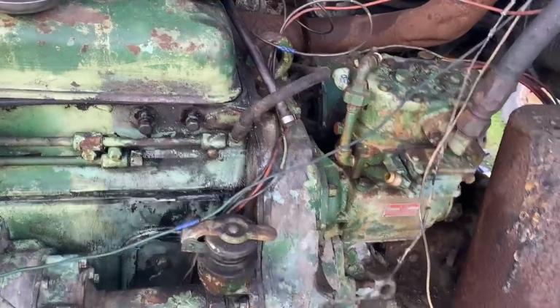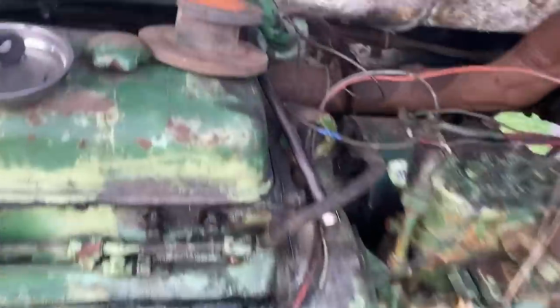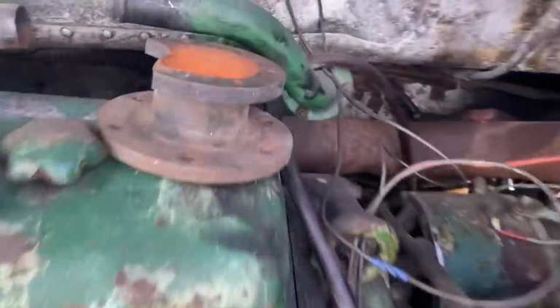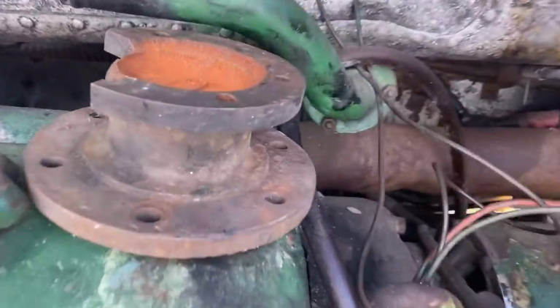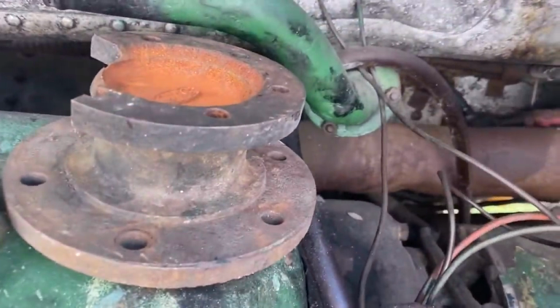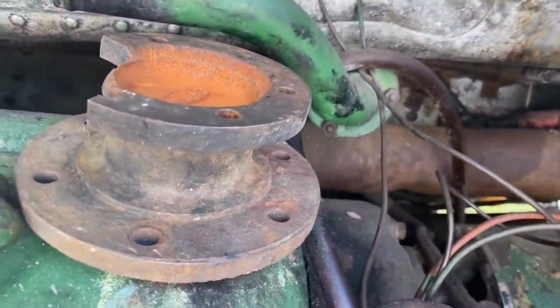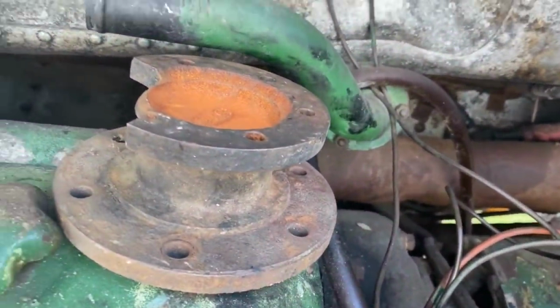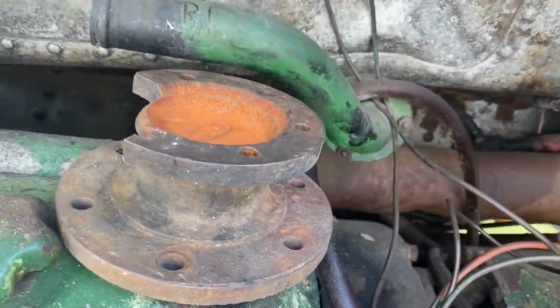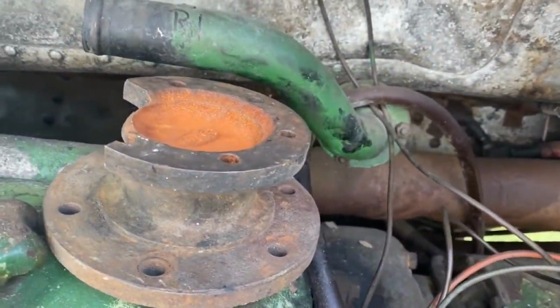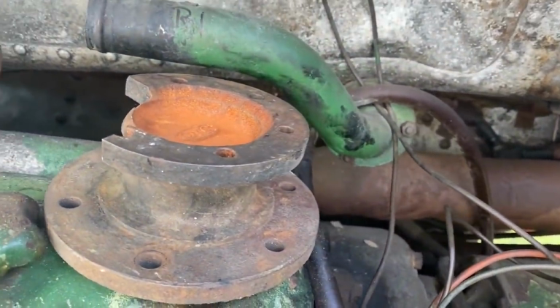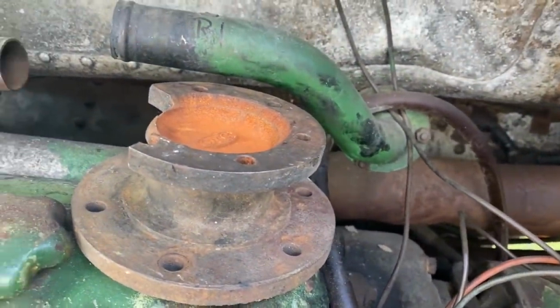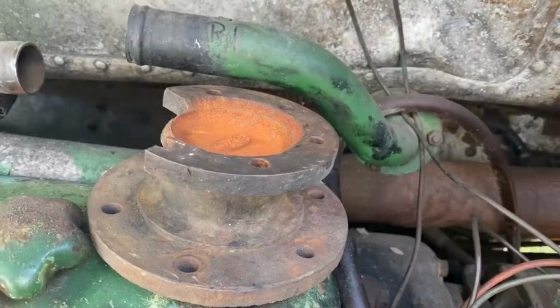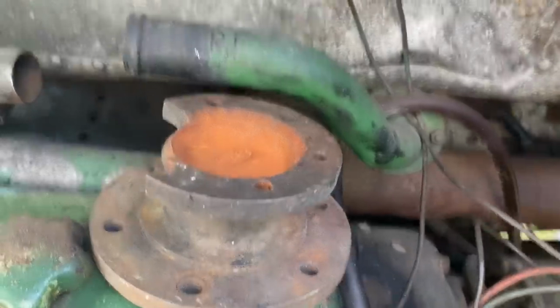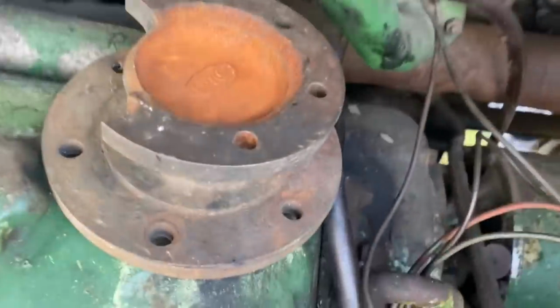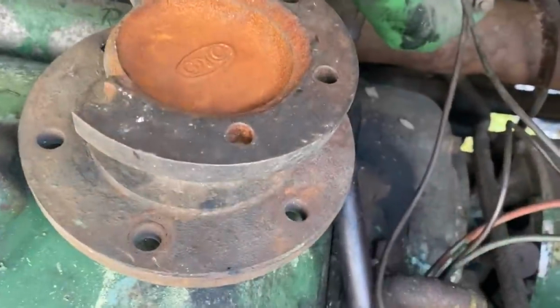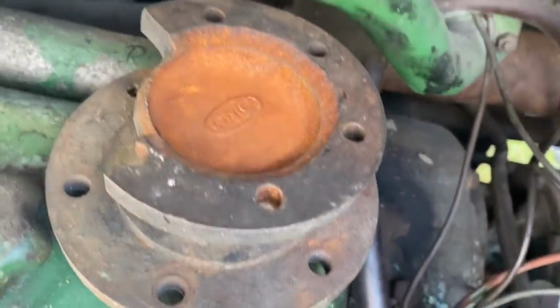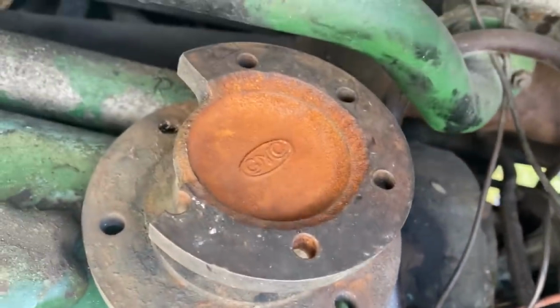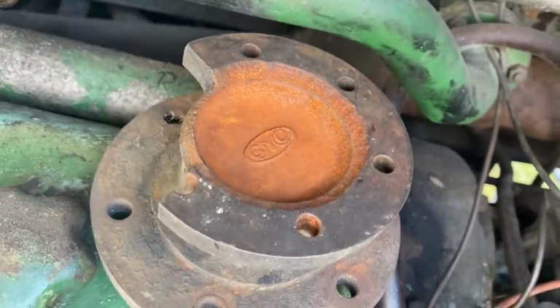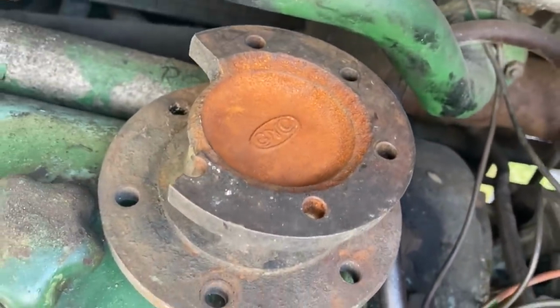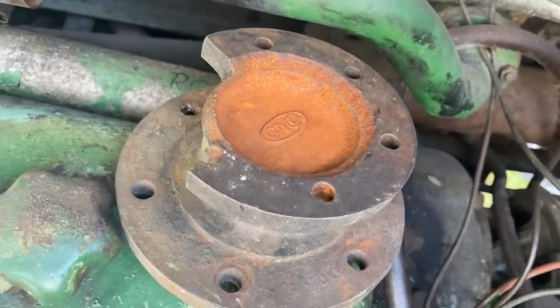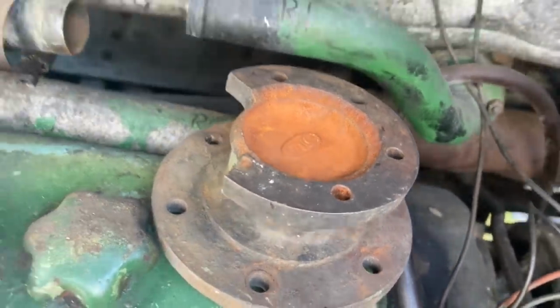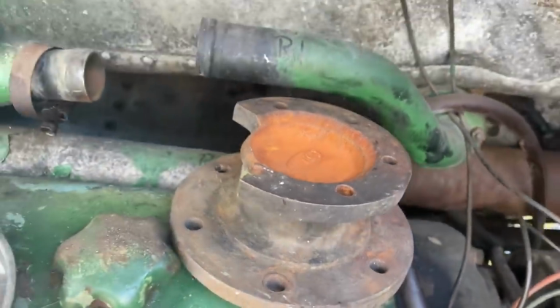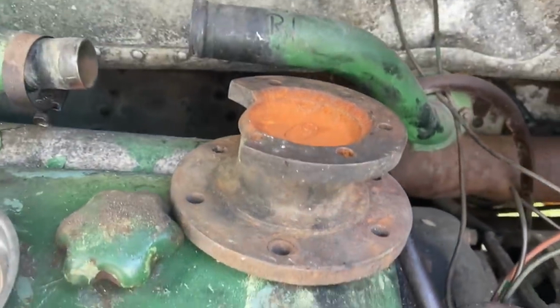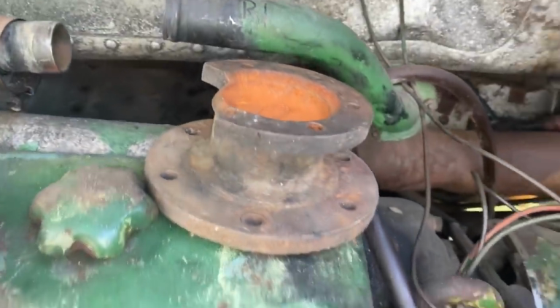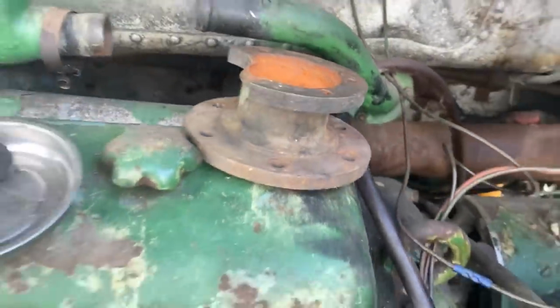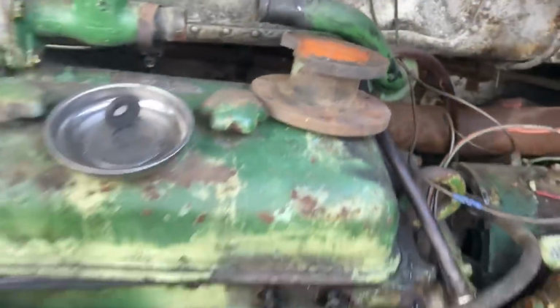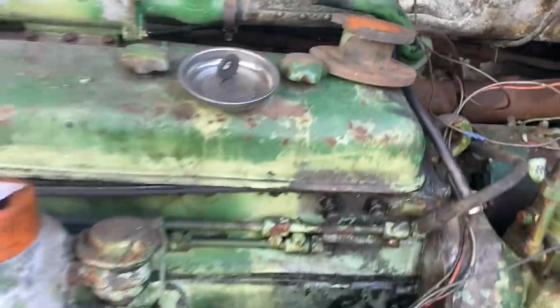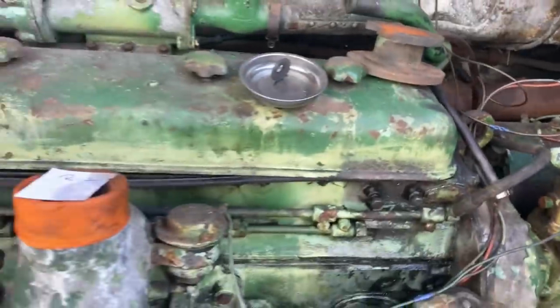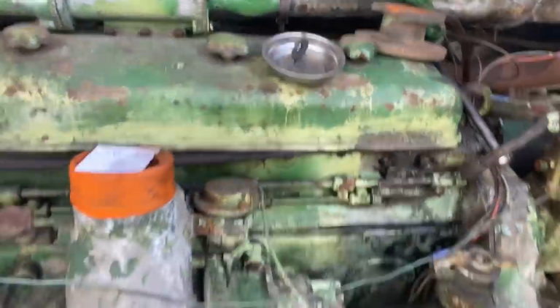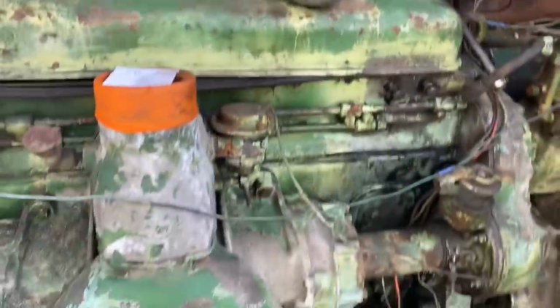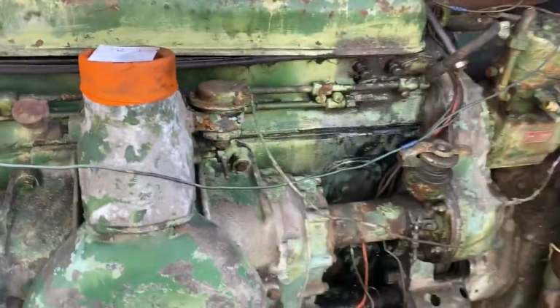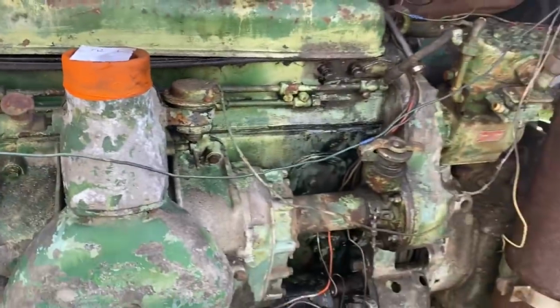We had to get this adapter plate from Gene Russell. That's going to allow us to fit a modern fan on here. This one's broken but we're taking it to the machine shop to get a new one made and actually a couple extras to have. Things are going well though.